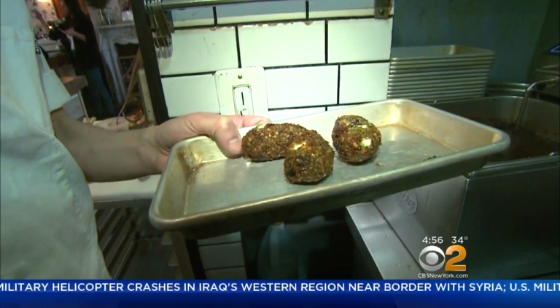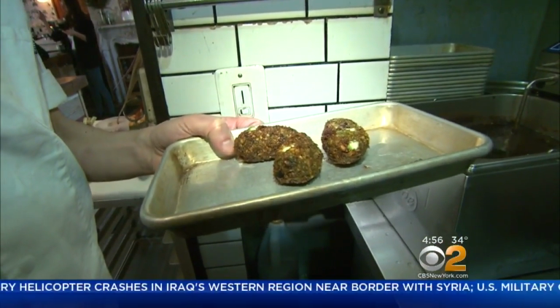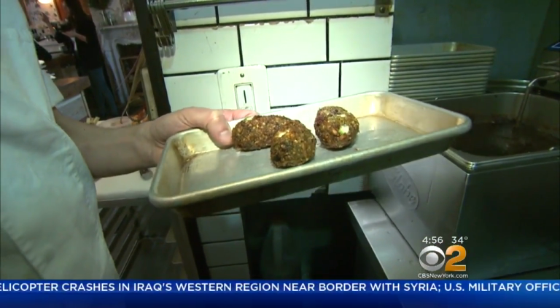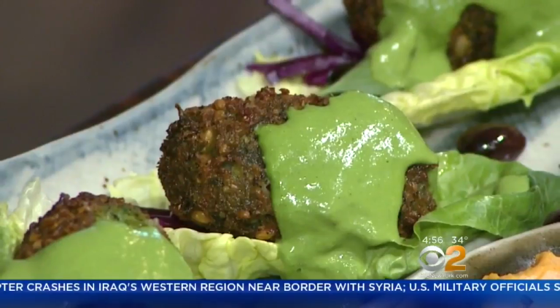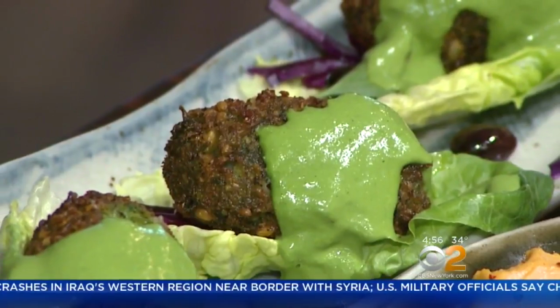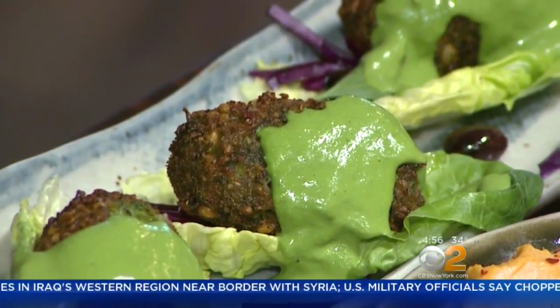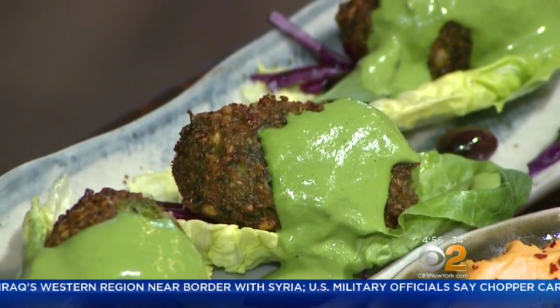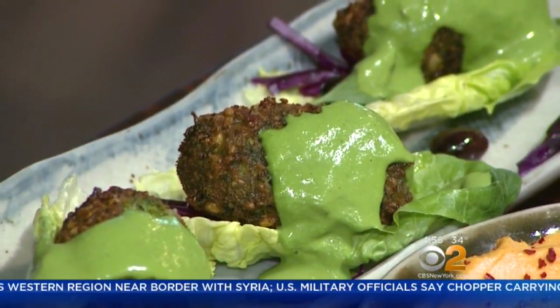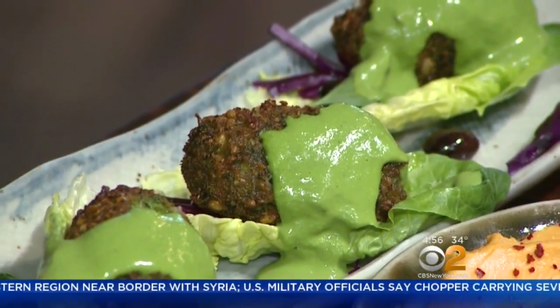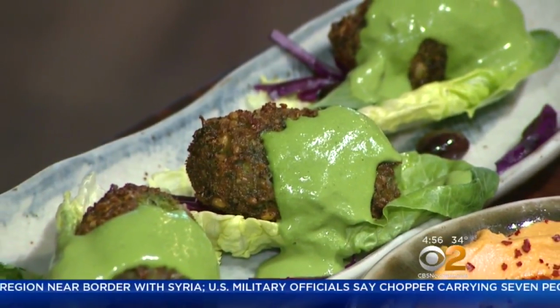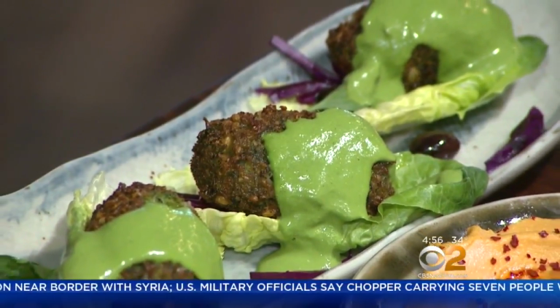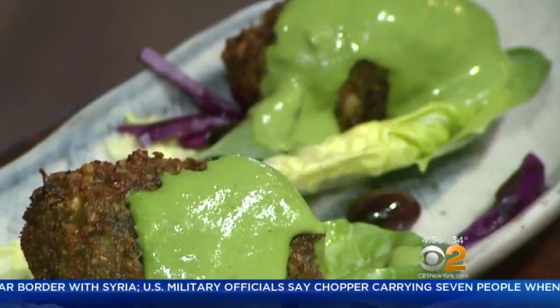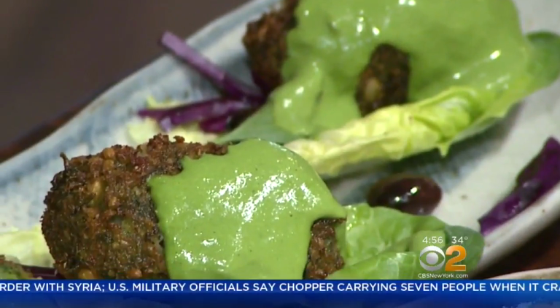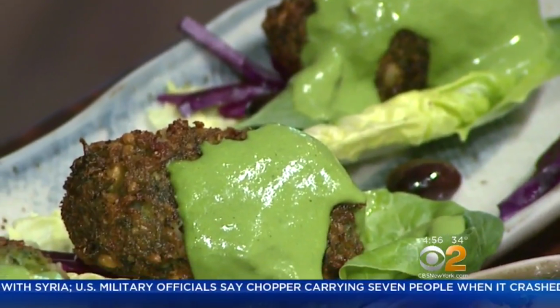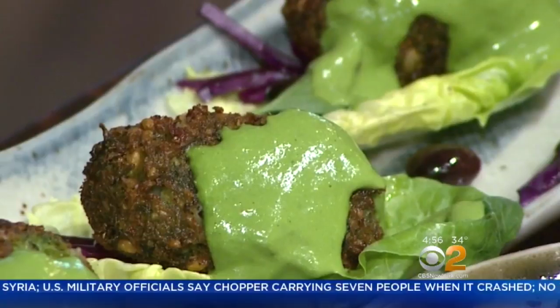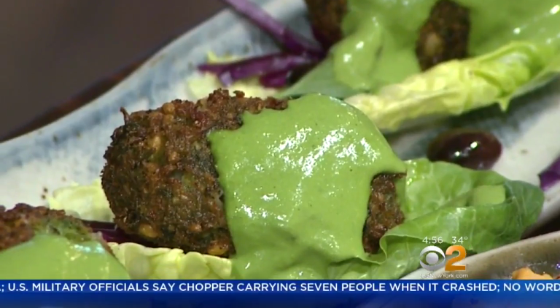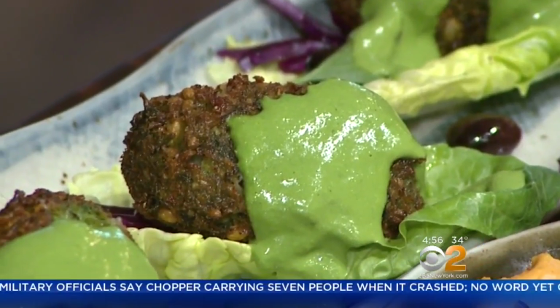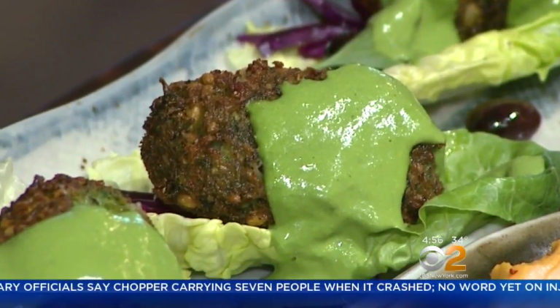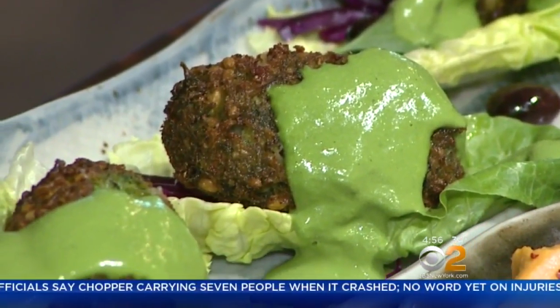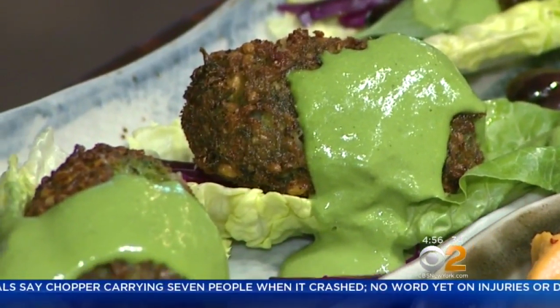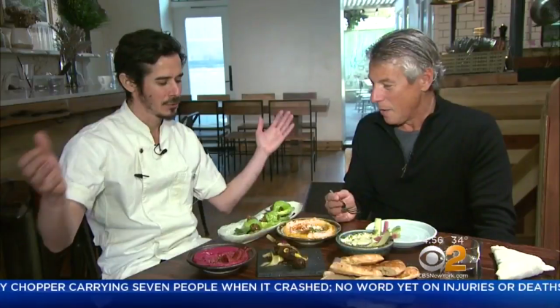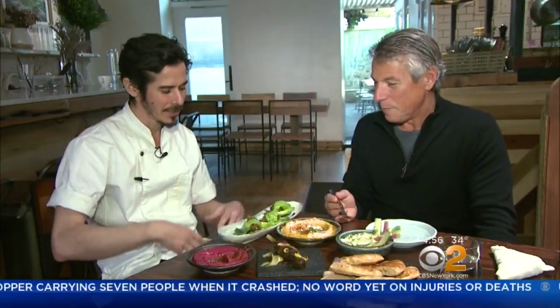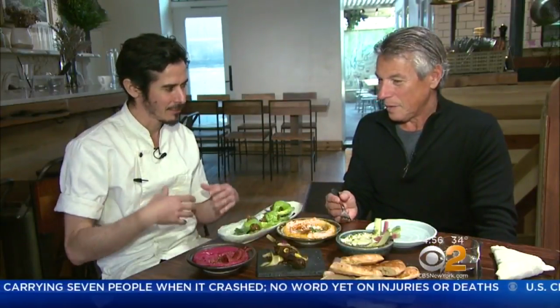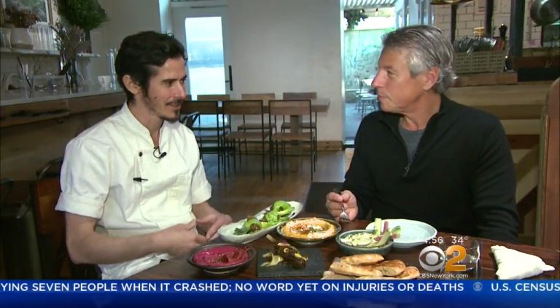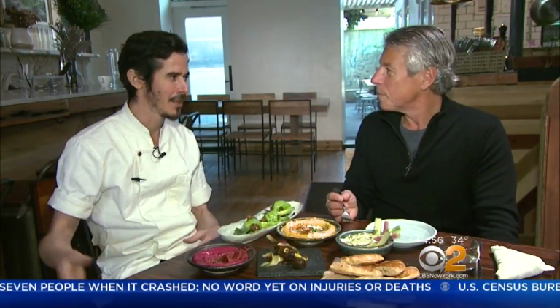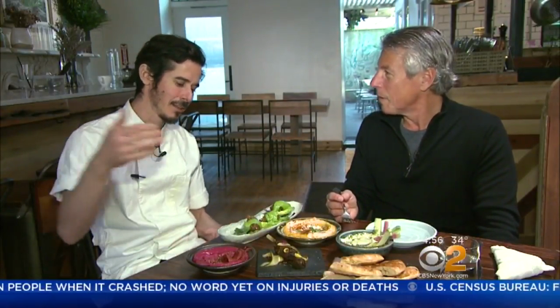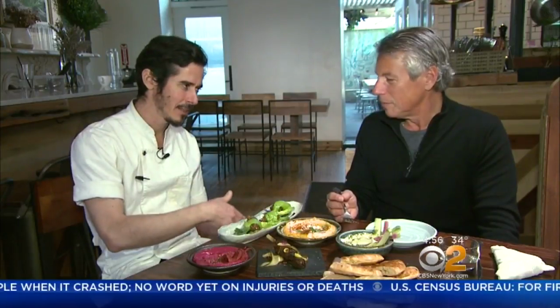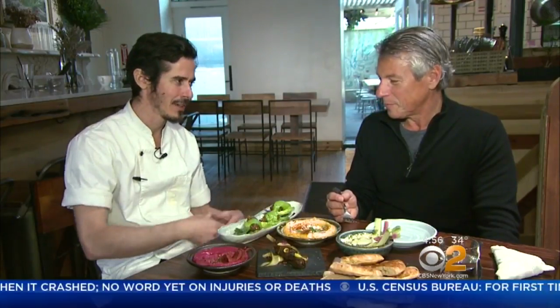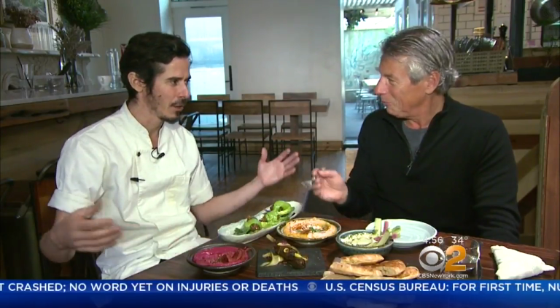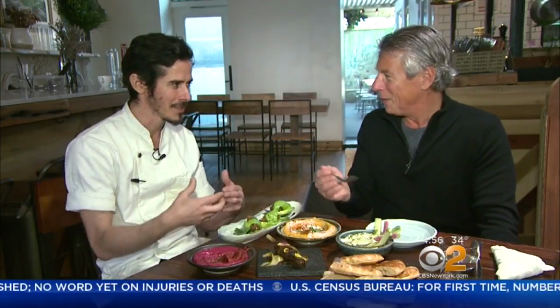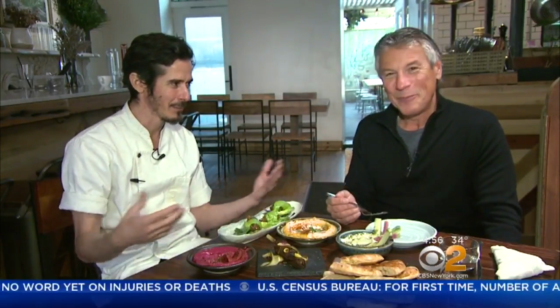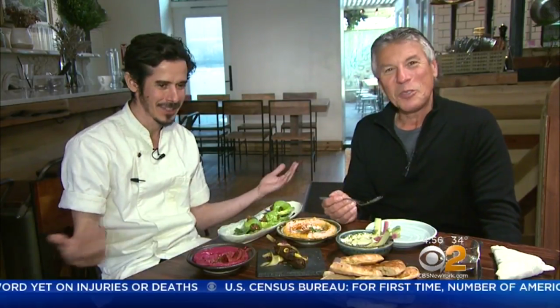I started with the falafel, an Israeli favorite, here made with feta cheese and olives. It's $11, topped with green tahini made with spinach and garlic. I took some of the Italian flavors and the Middle Eastern flavors and the local ingredients and combined them together.